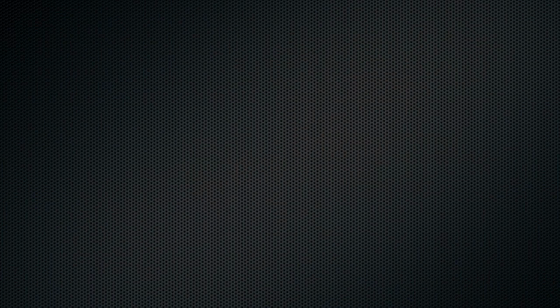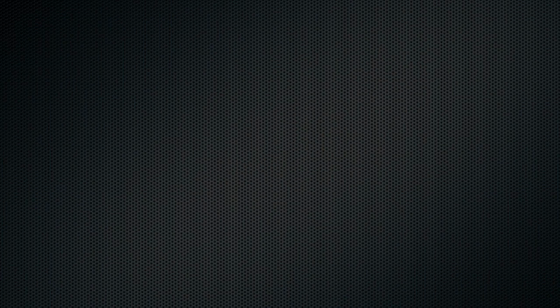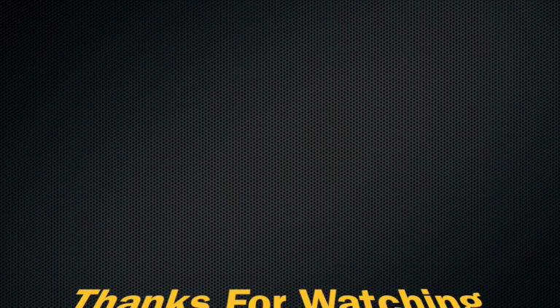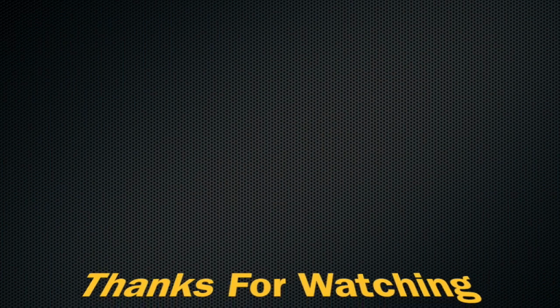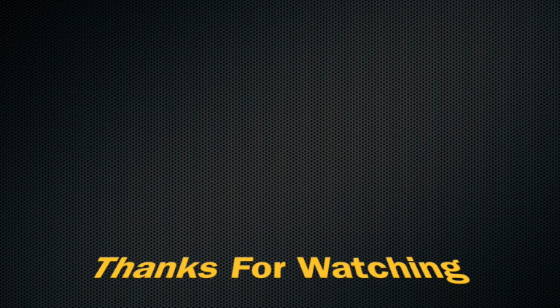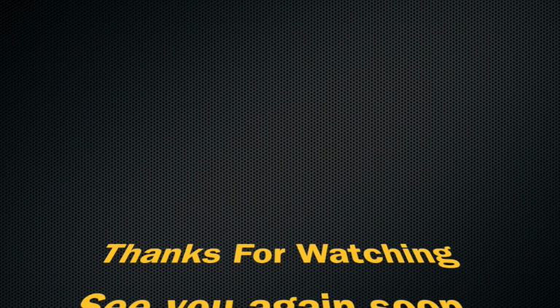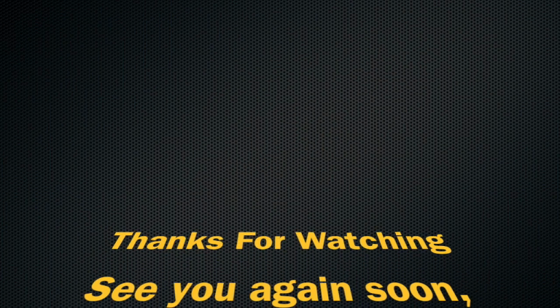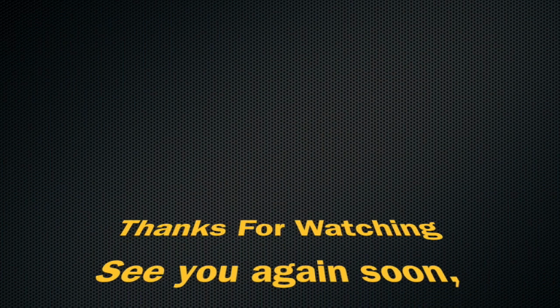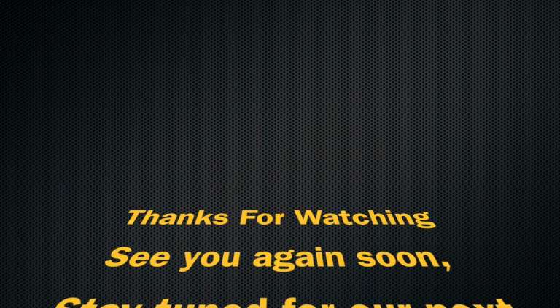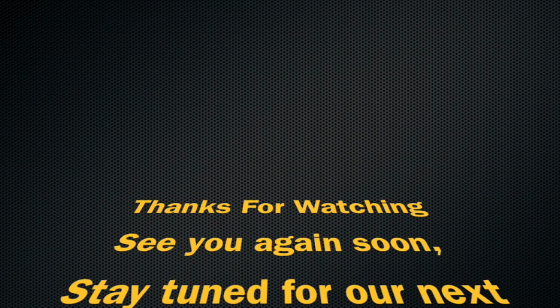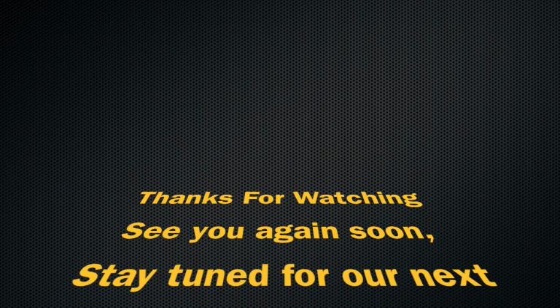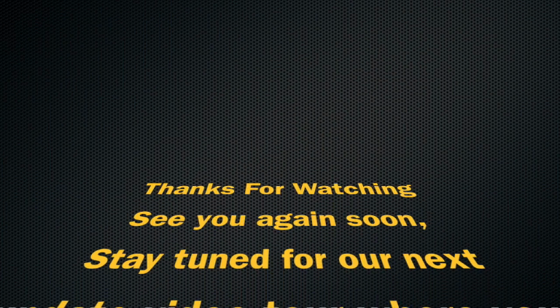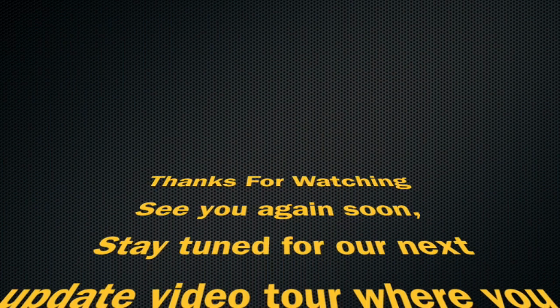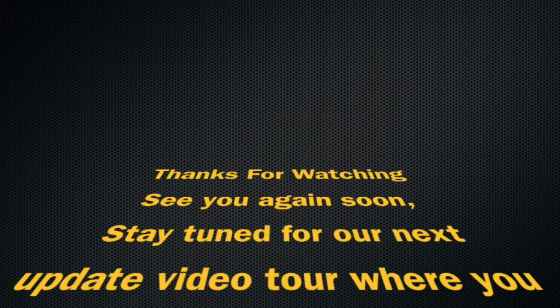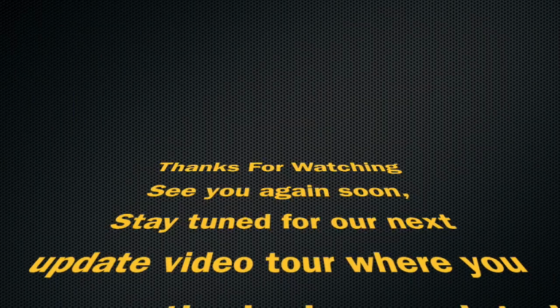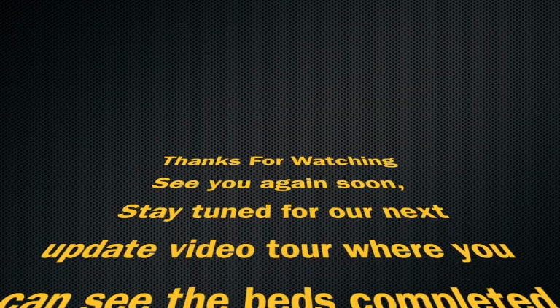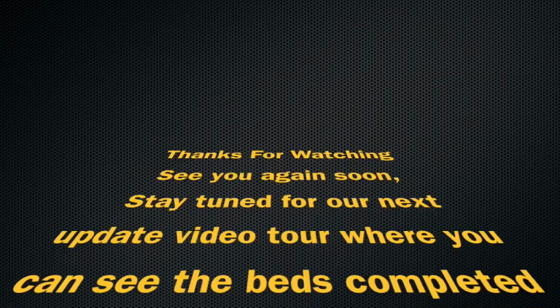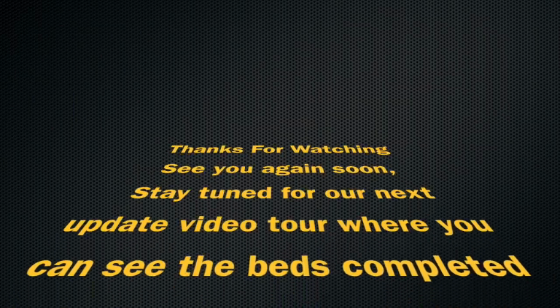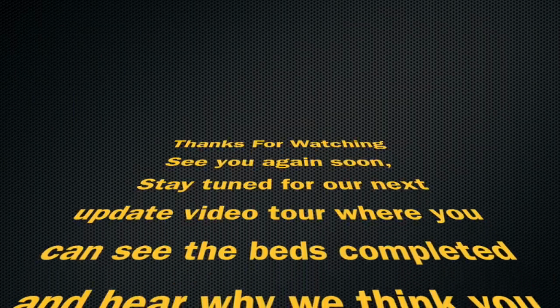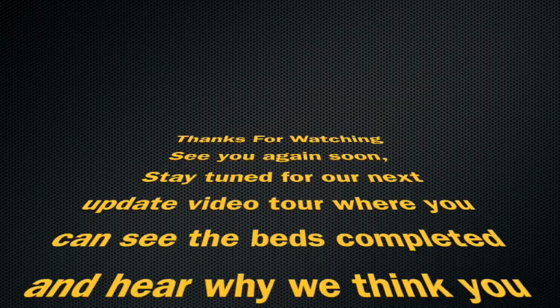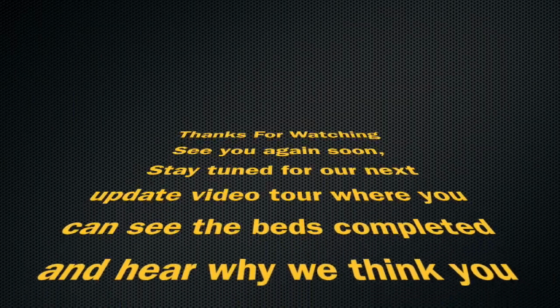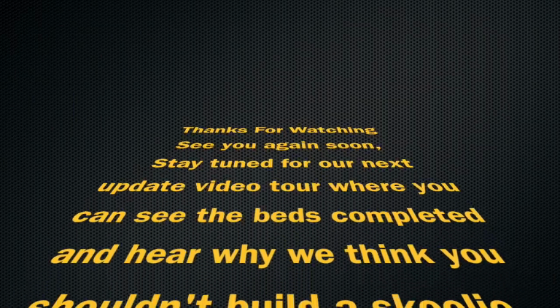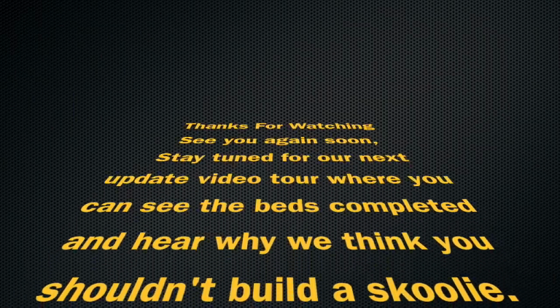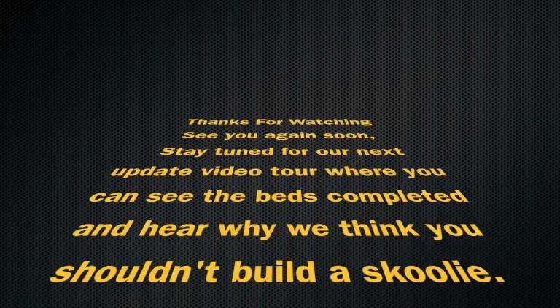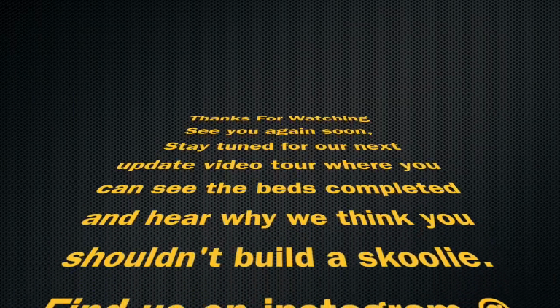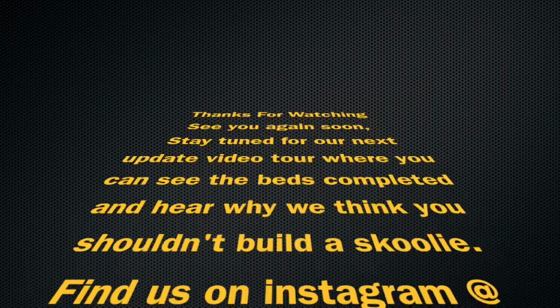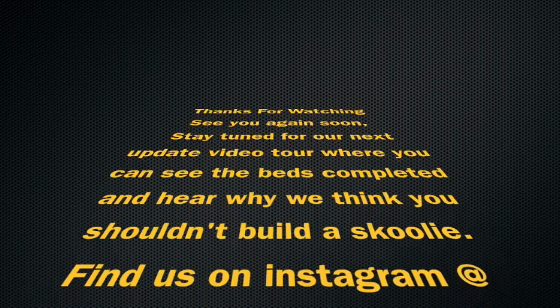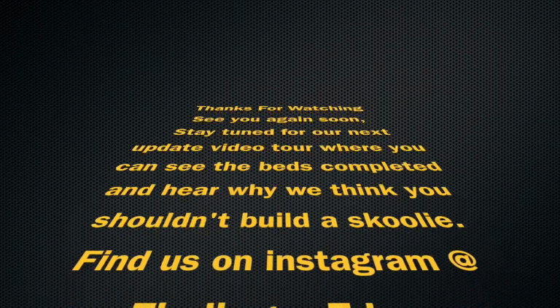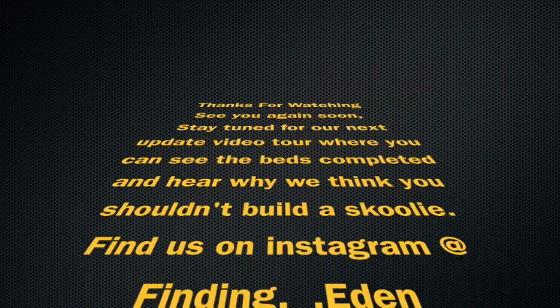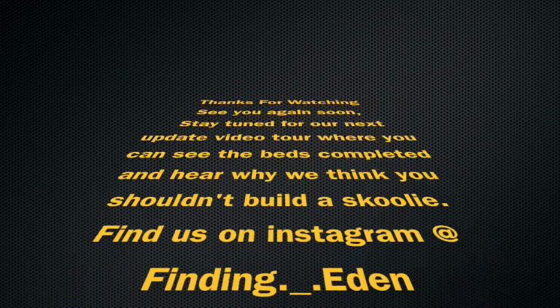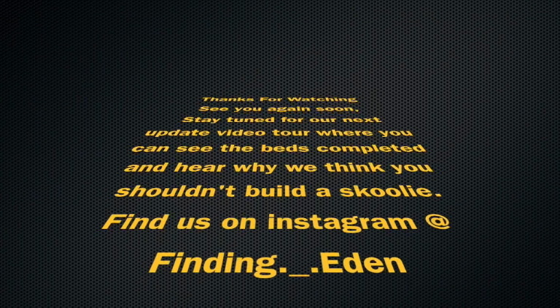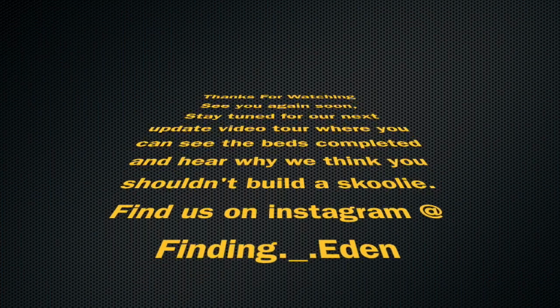That's it for this video. Tune in next time where we give a complete walkthrough. And as always, thanks for watching and subscribing. You can check us out on Instagram at Finding Eden. See you soon.